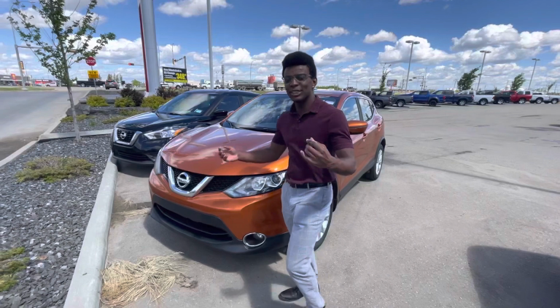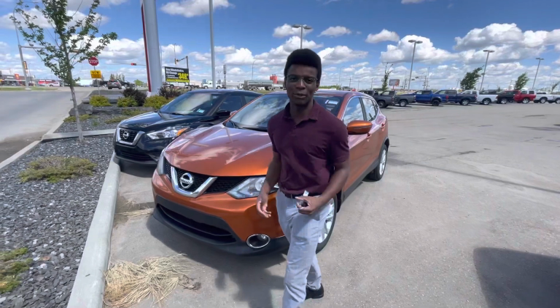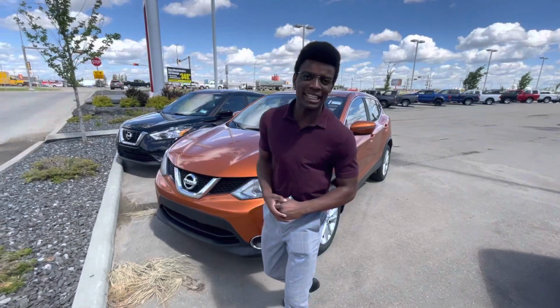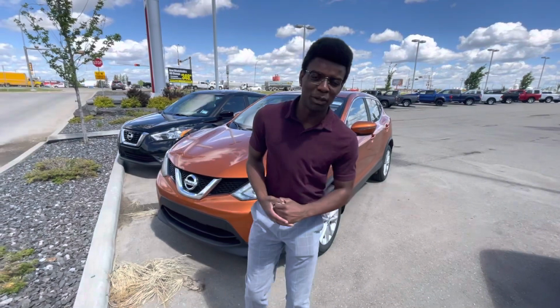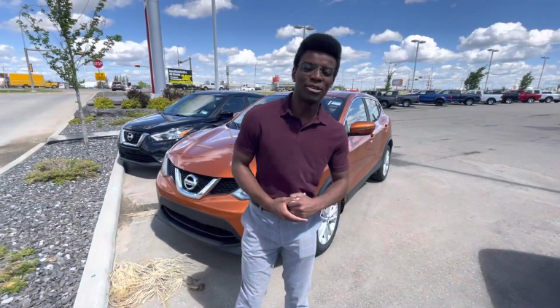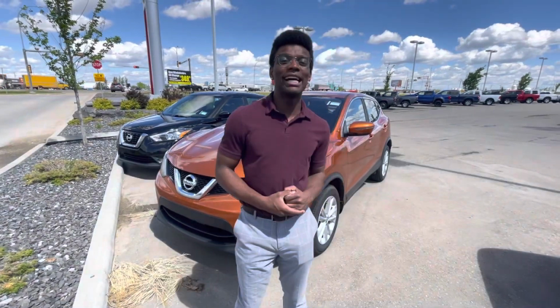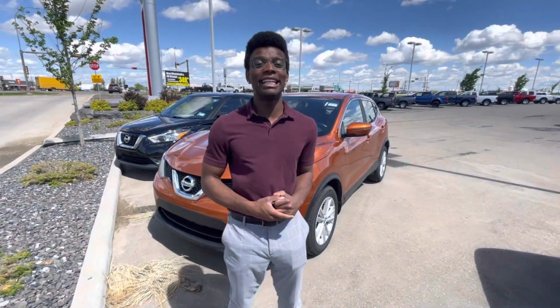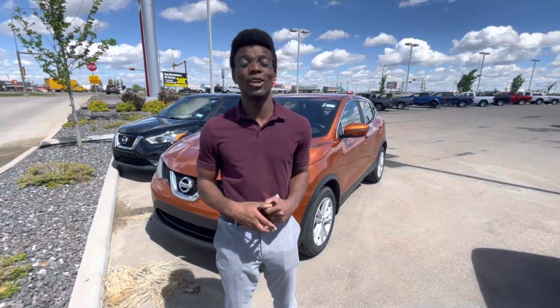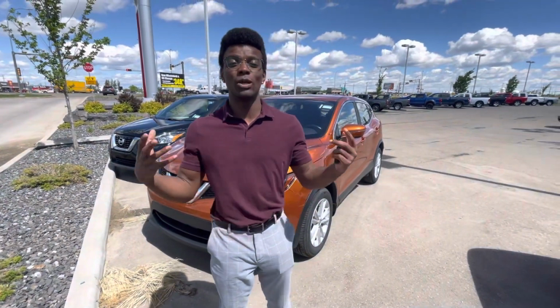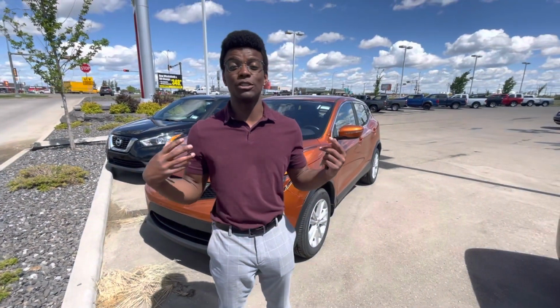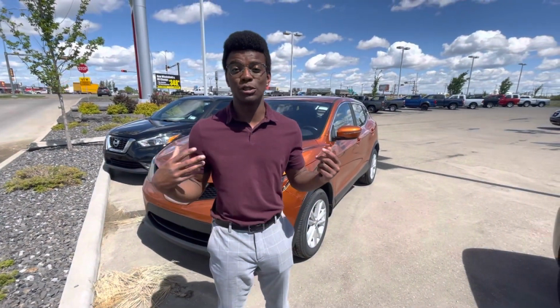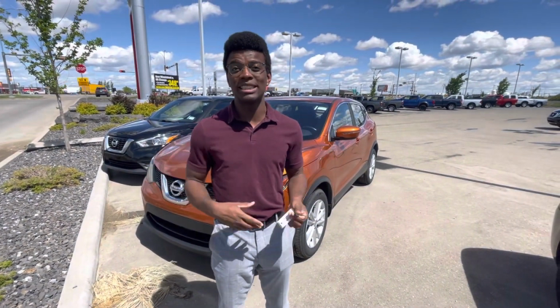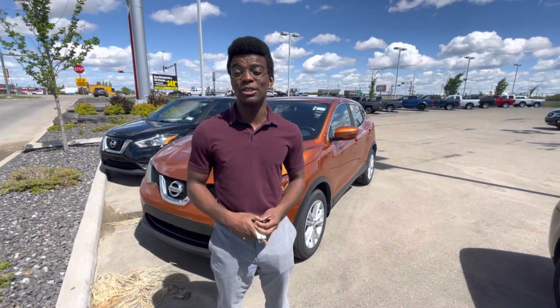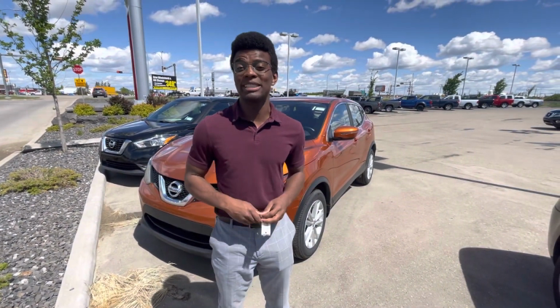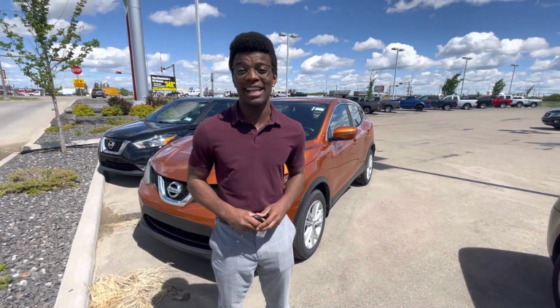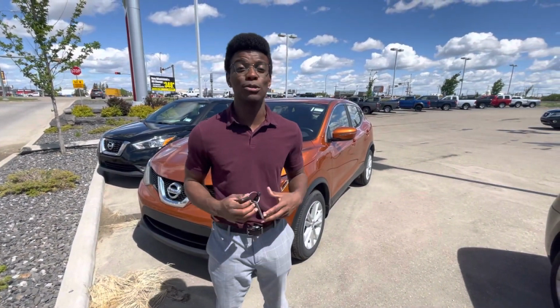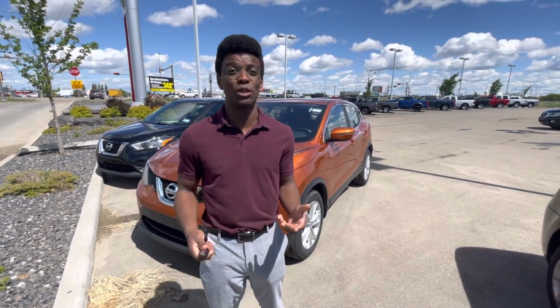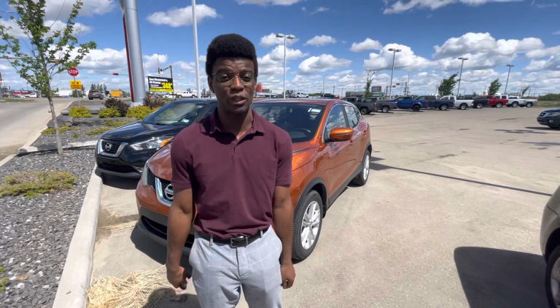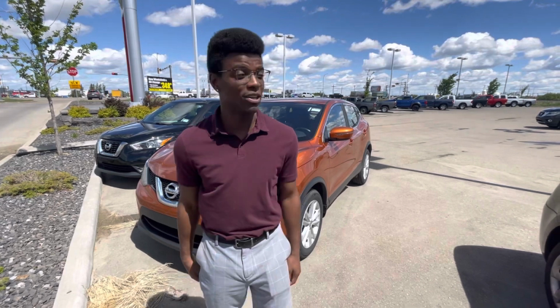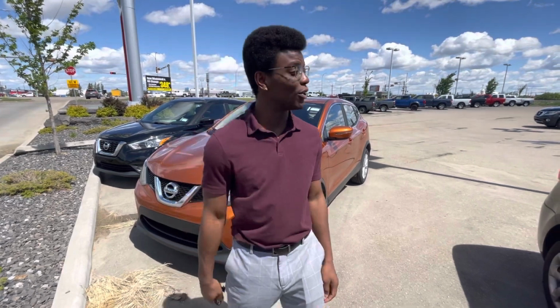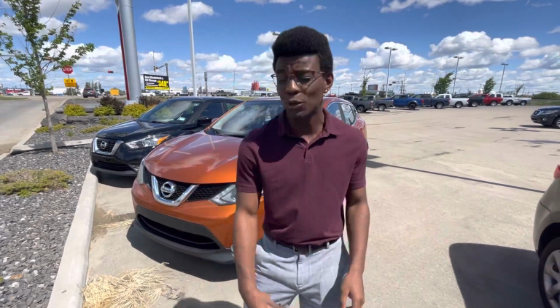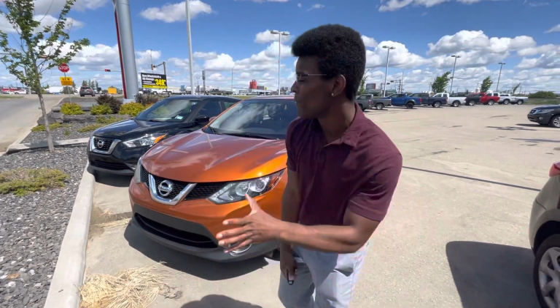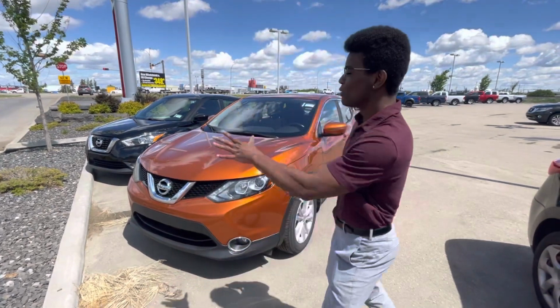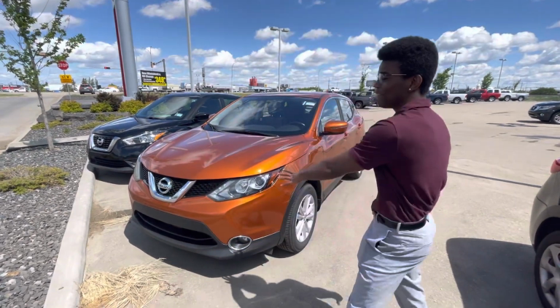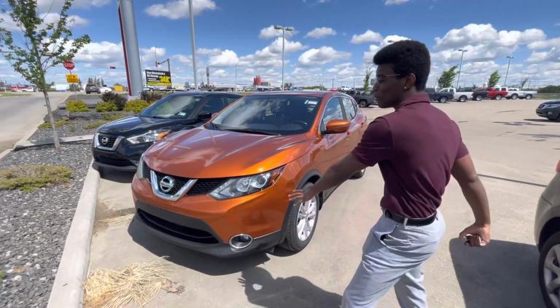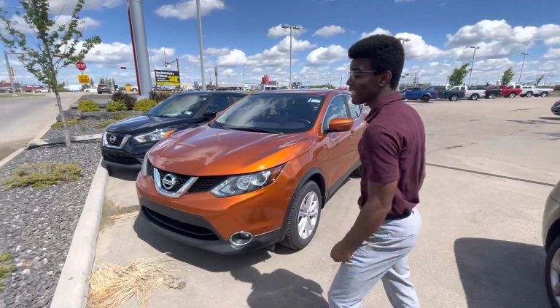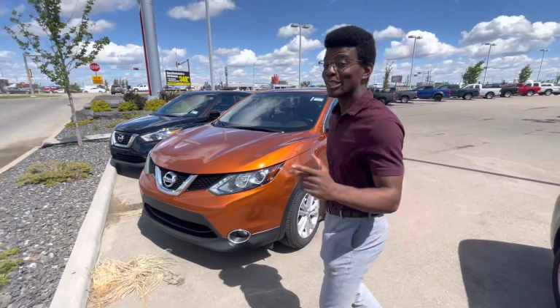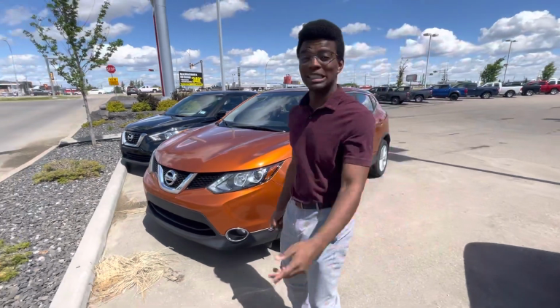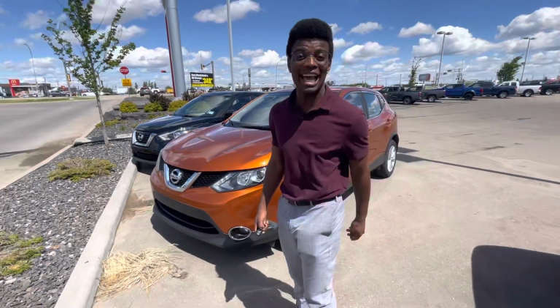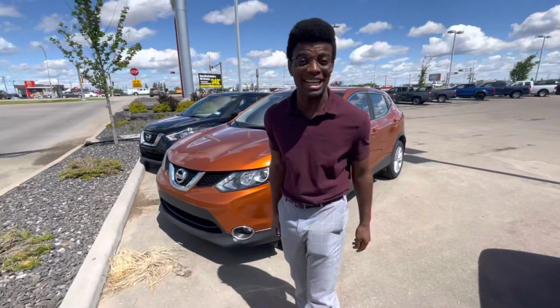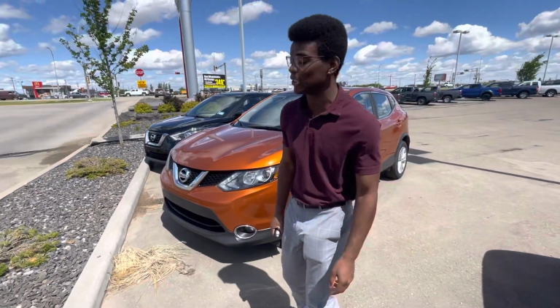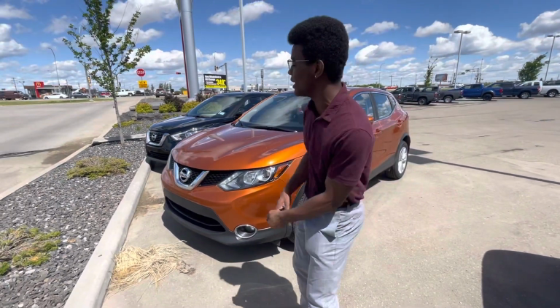Hey Doreen, it's Roland here at LA Nissan. I just wanted to introduce myself so you know exactly who's working for you here at our store. Let's give you a quick look at the gorgeous Qashqai you're interested in.